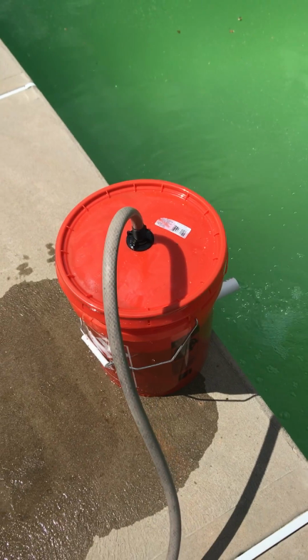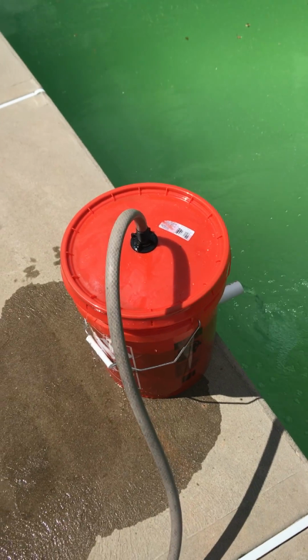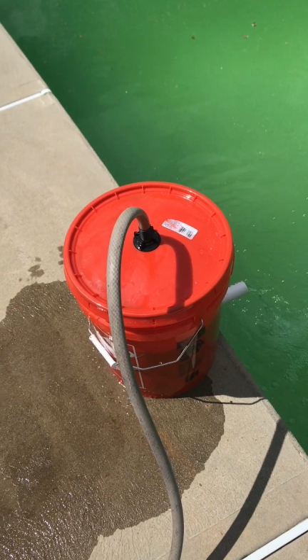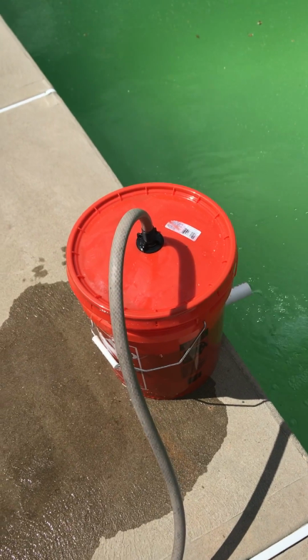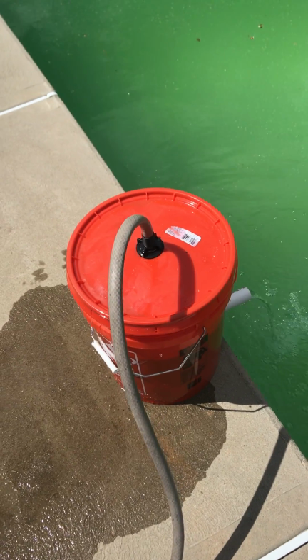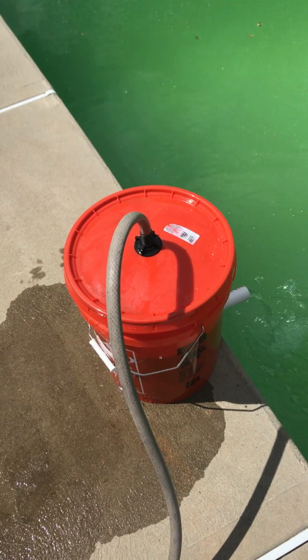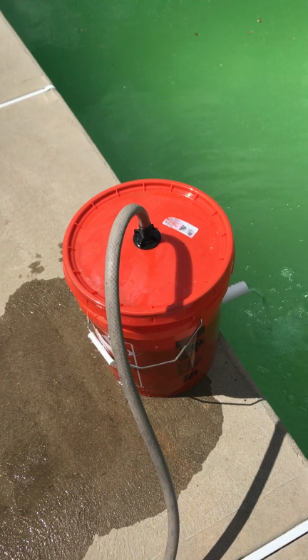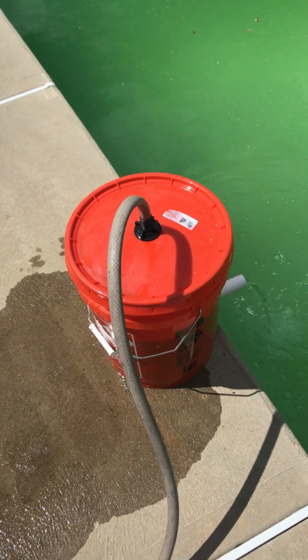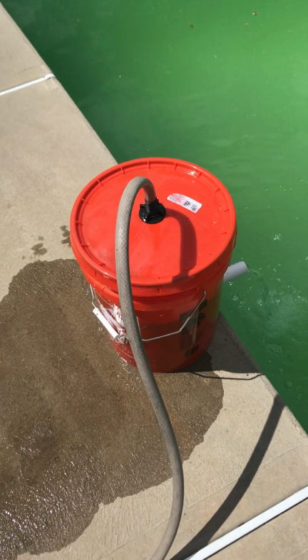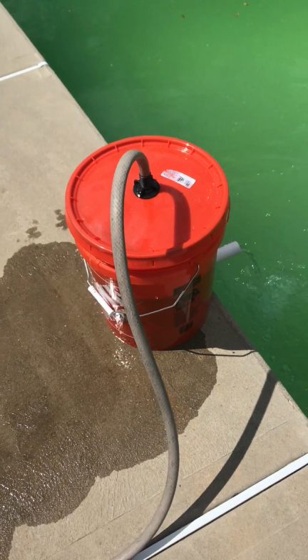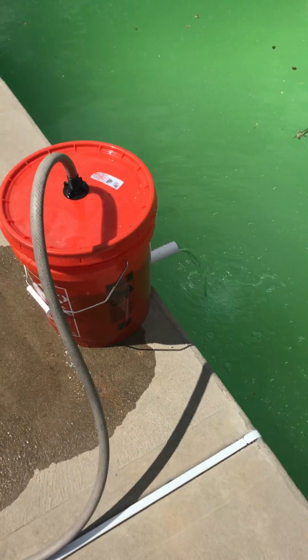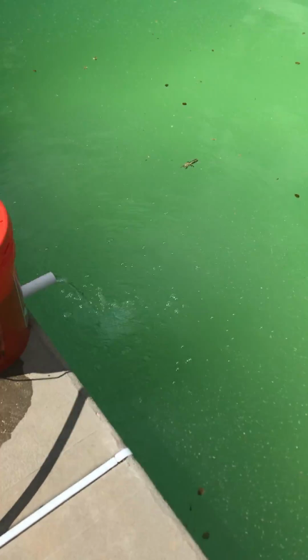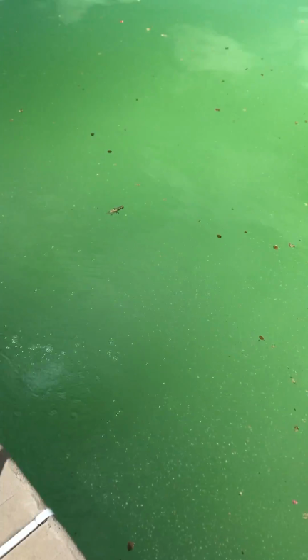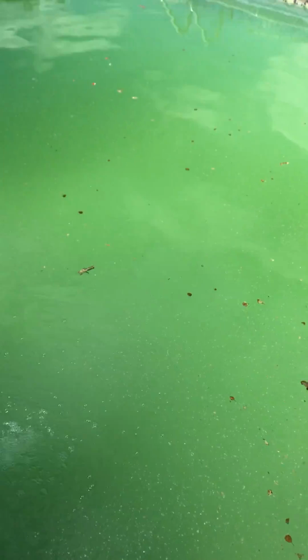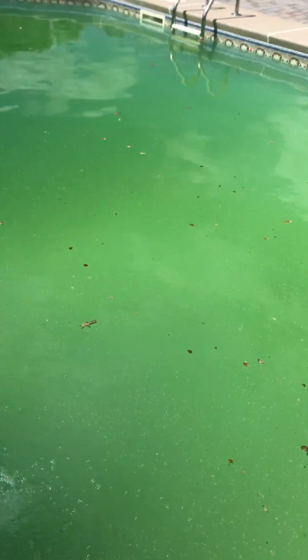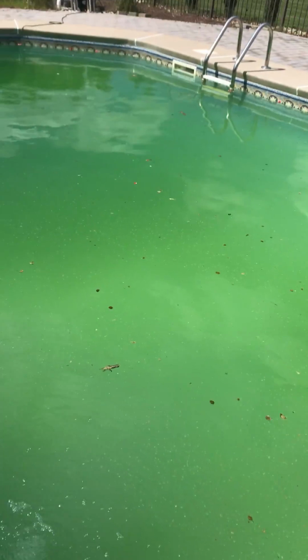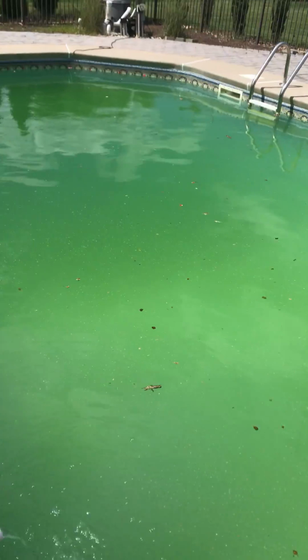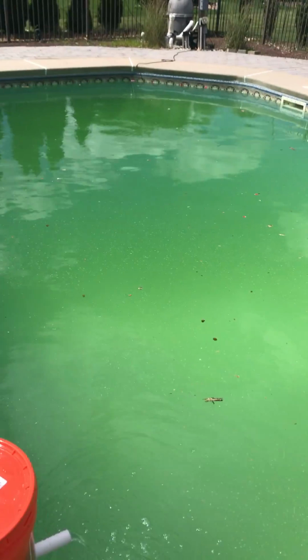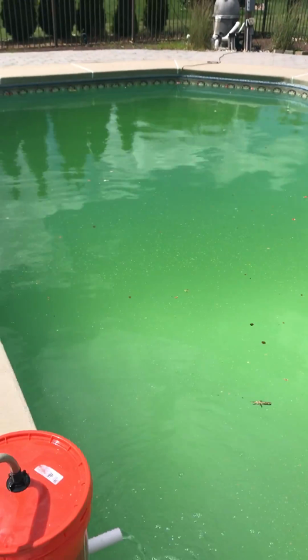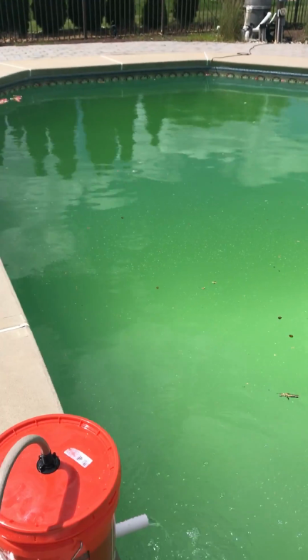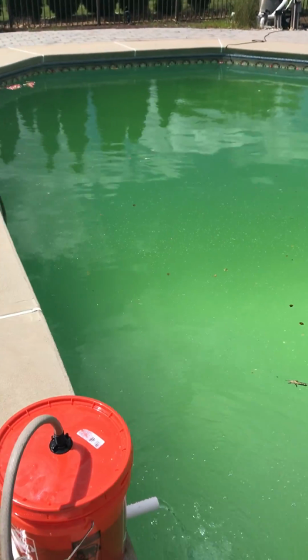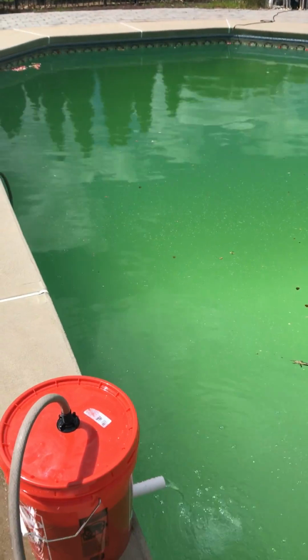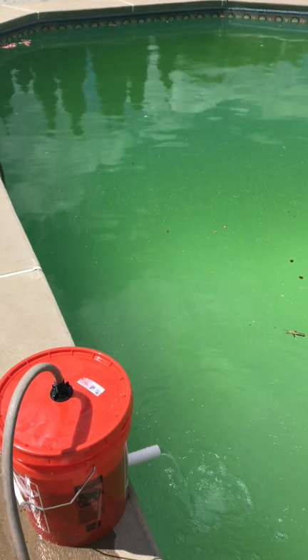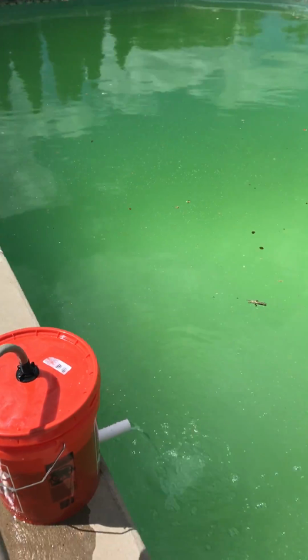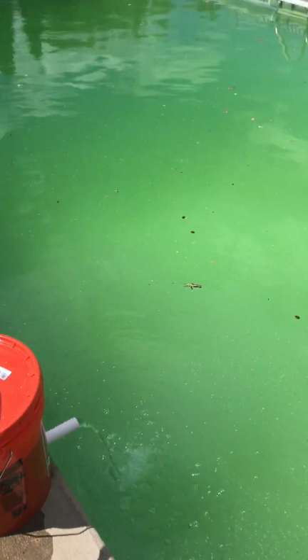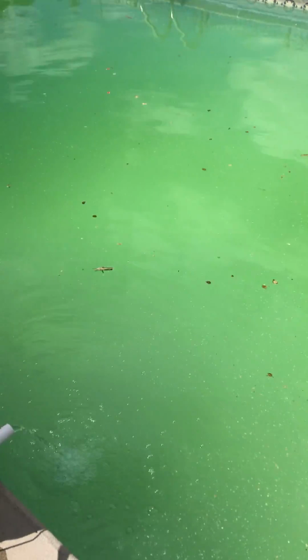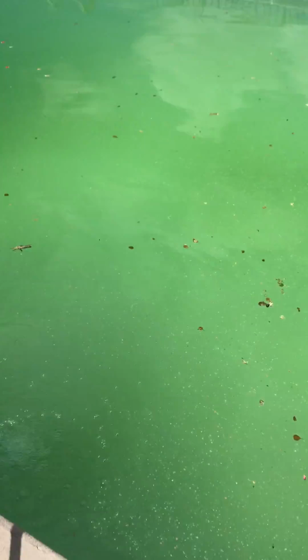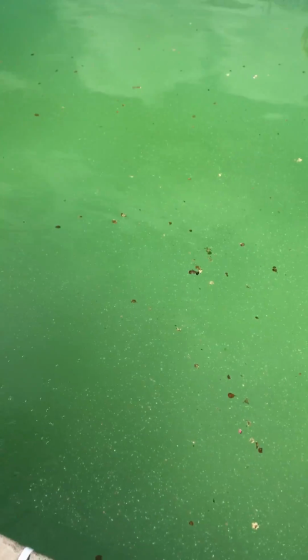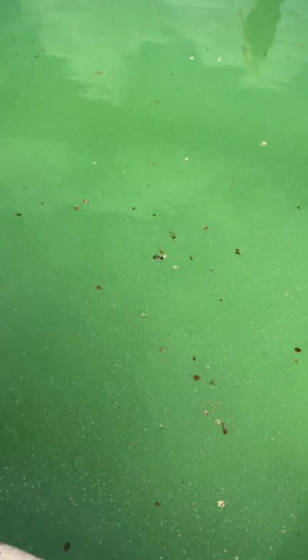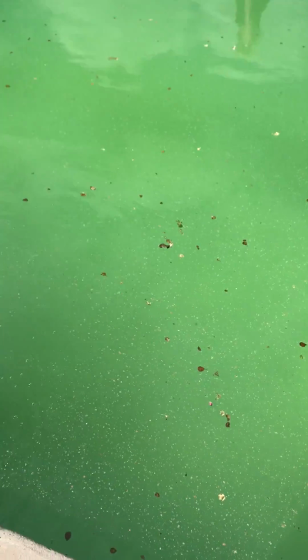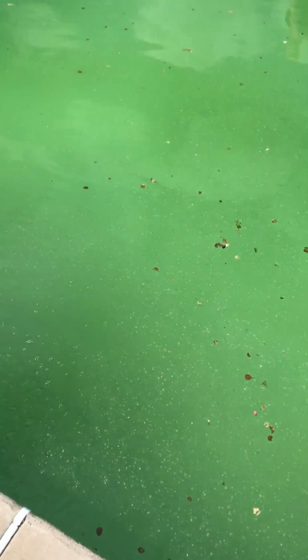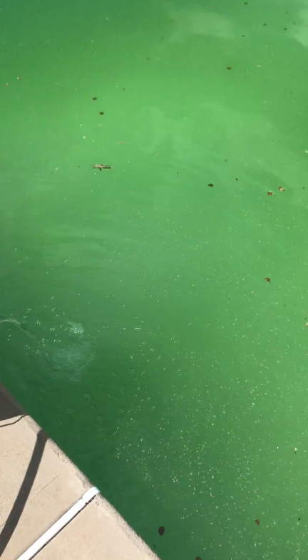So my pool filter went, and you can see how green my pool is. I've shocked it, I've algaecided it, I've swept it.